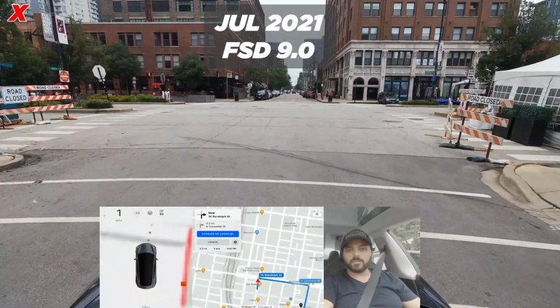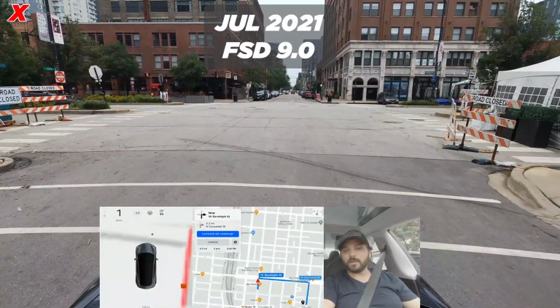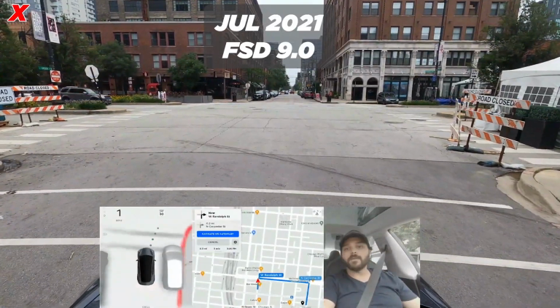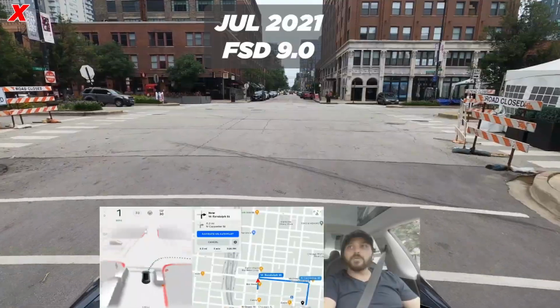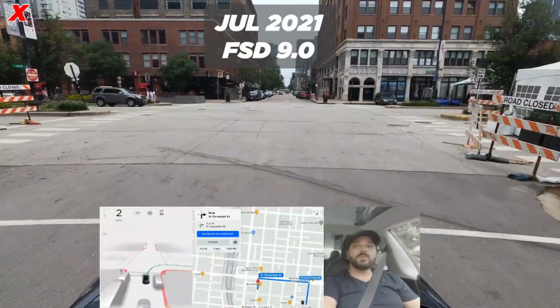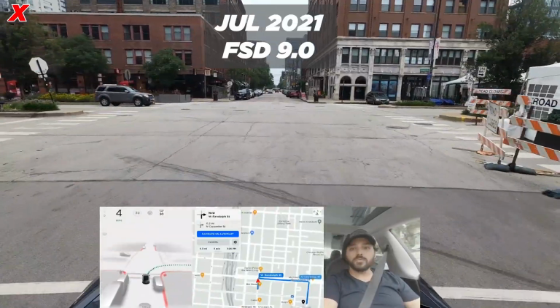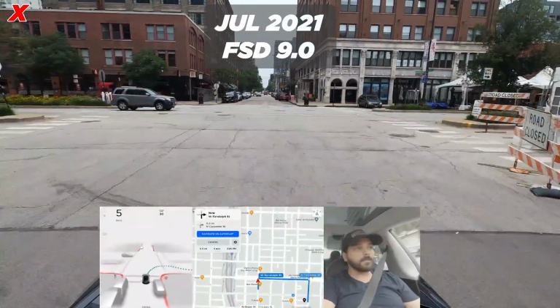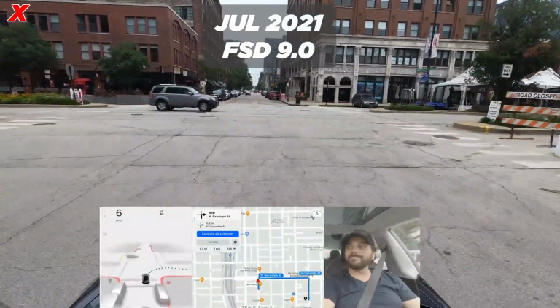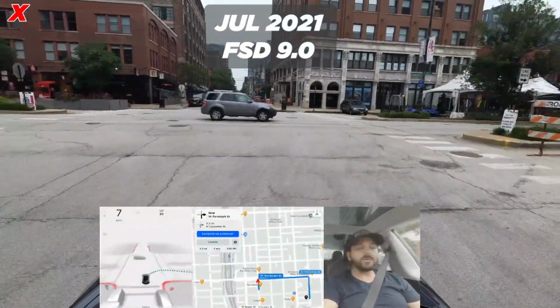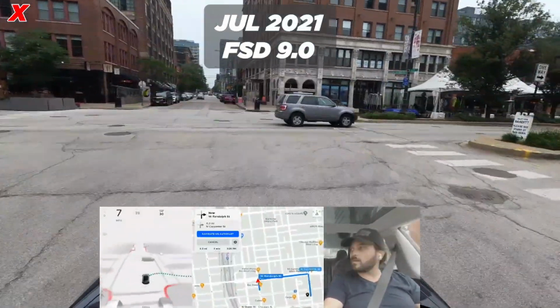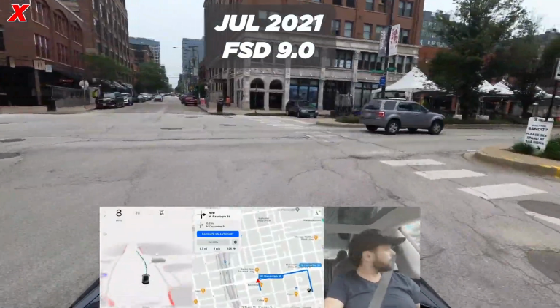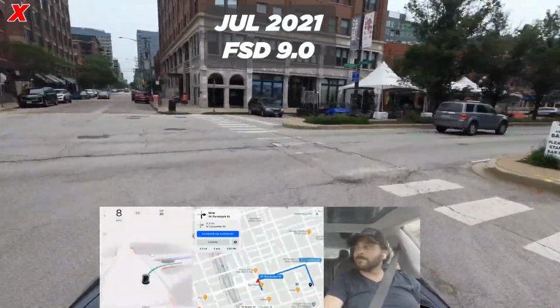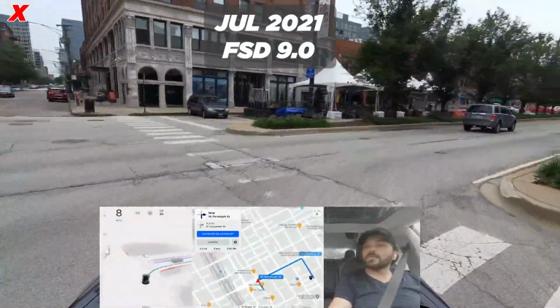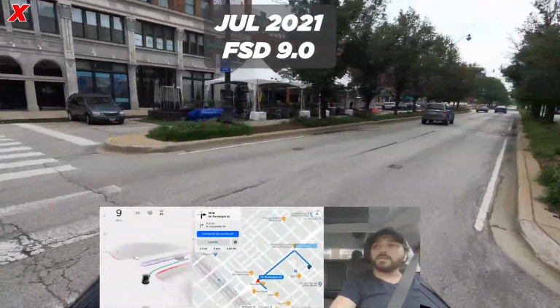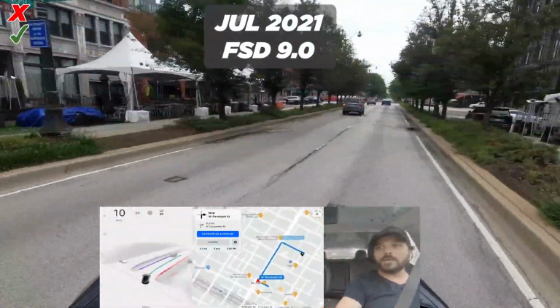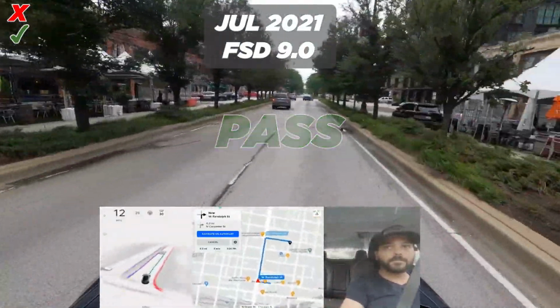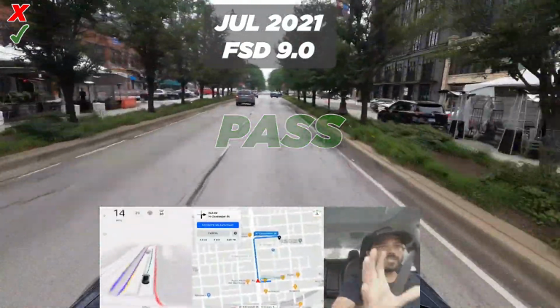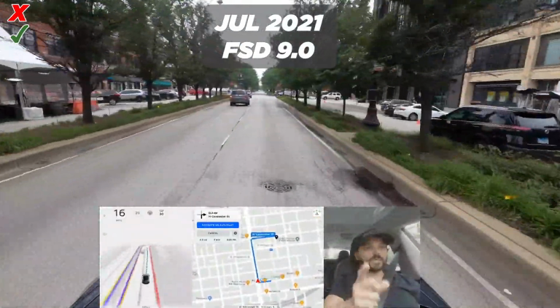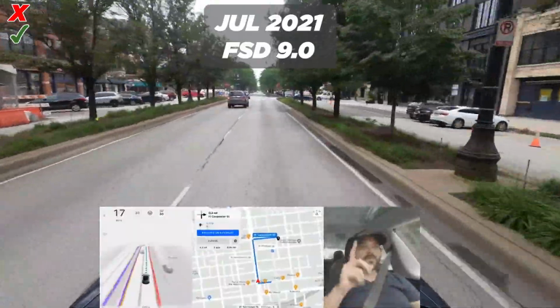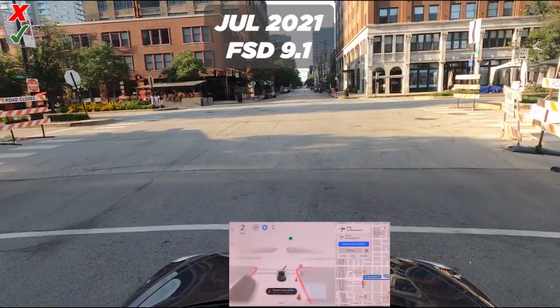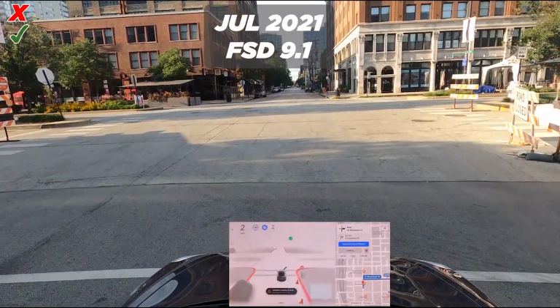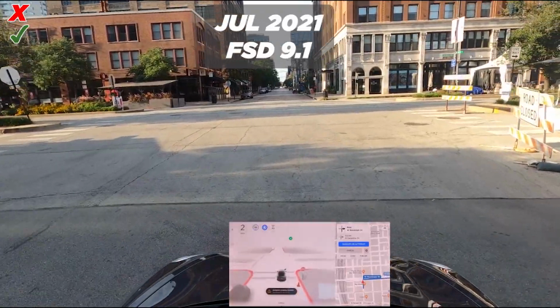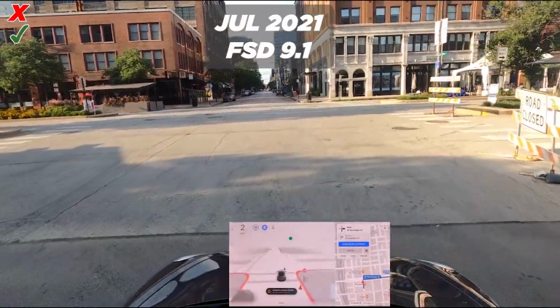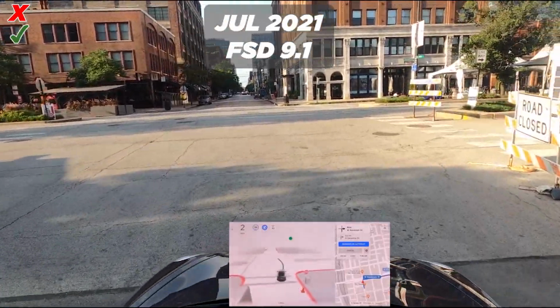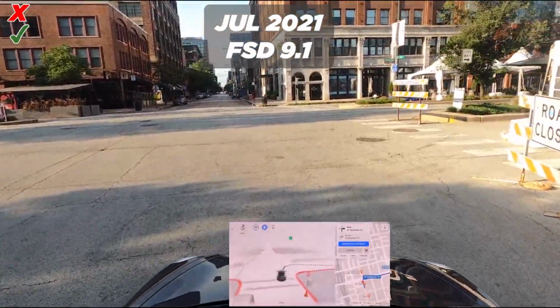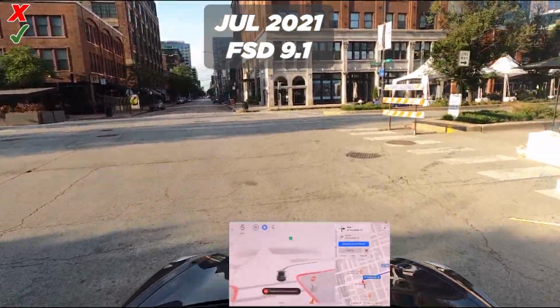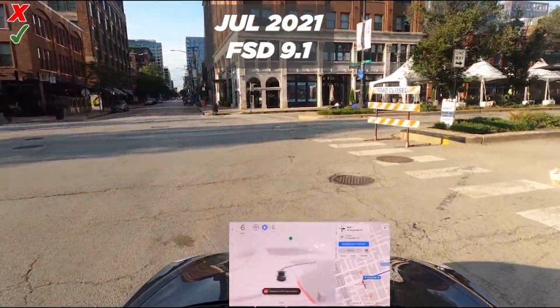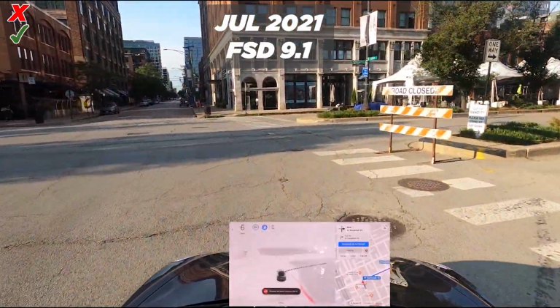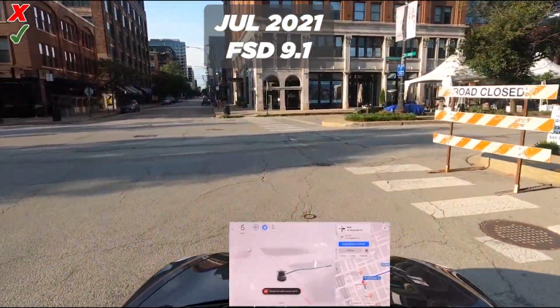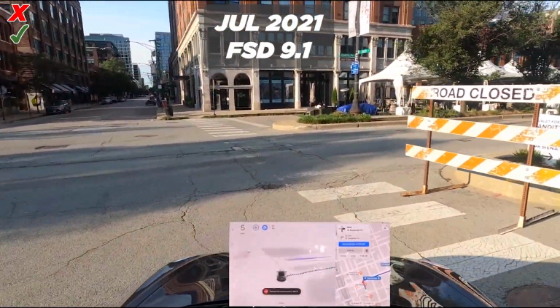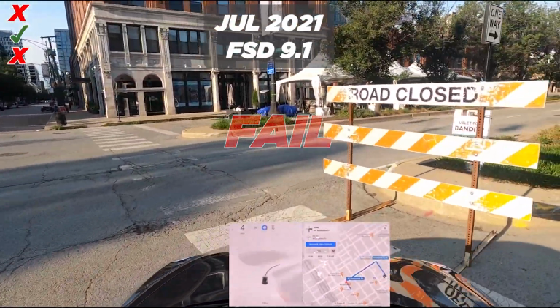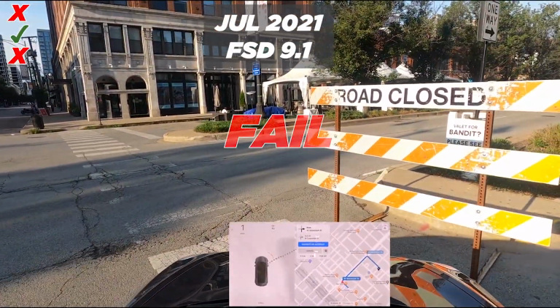Next up is version 9, and that's actually doing very well — that's a pass. We have version 9.1 next, which is going into the sign I'm afraid. That's a fail.